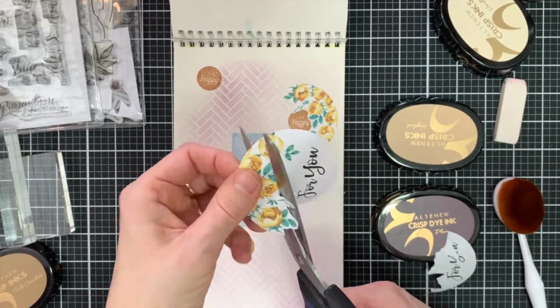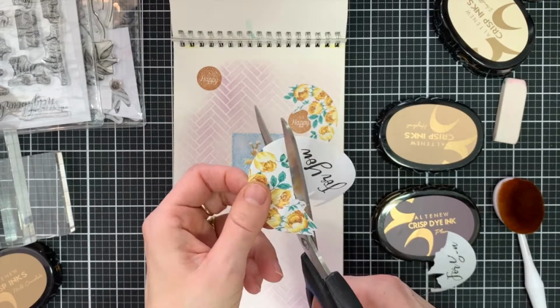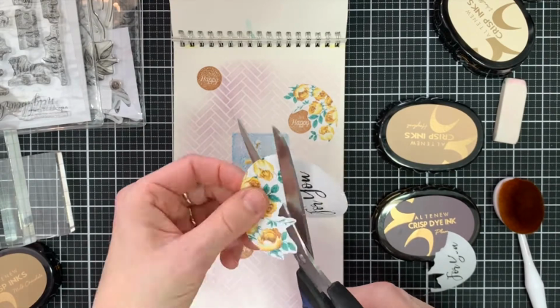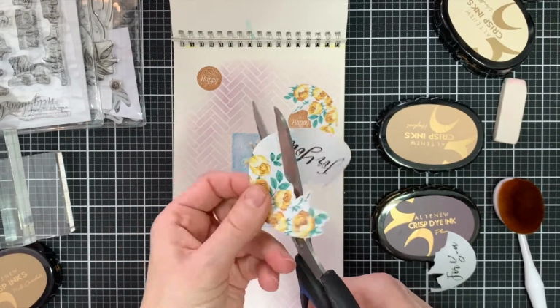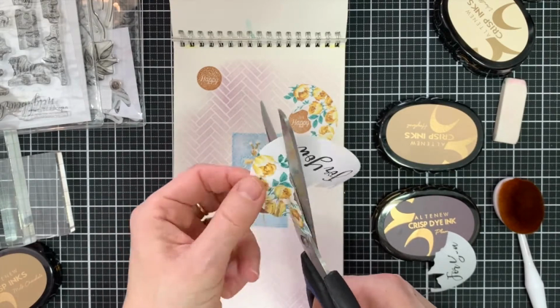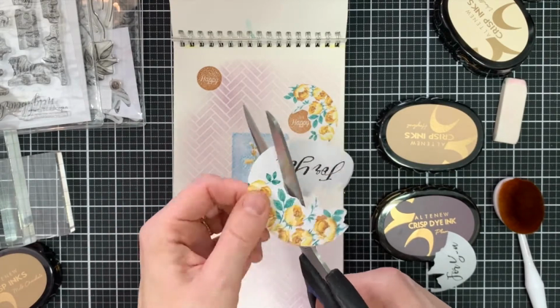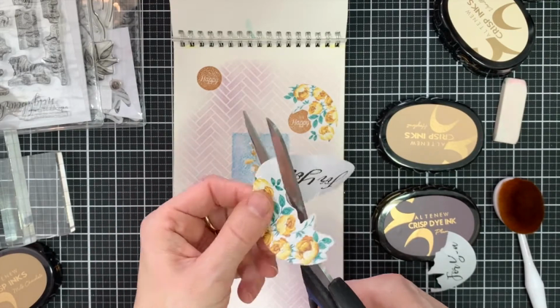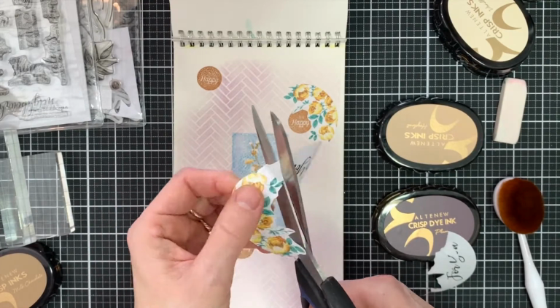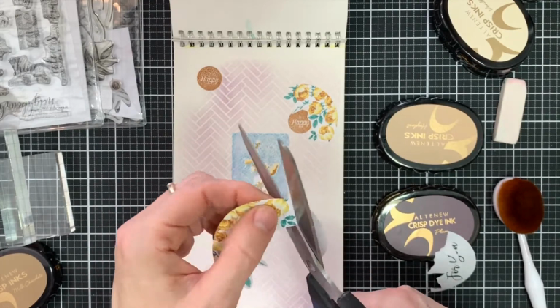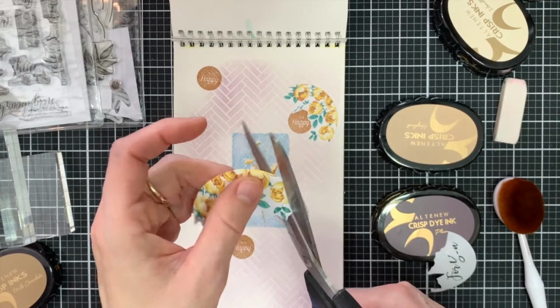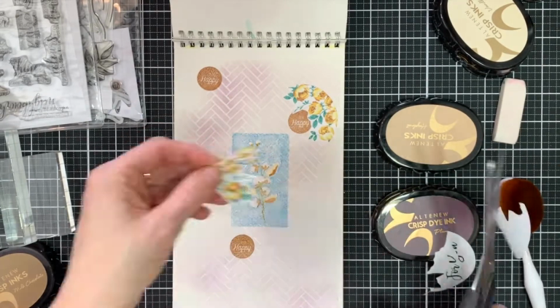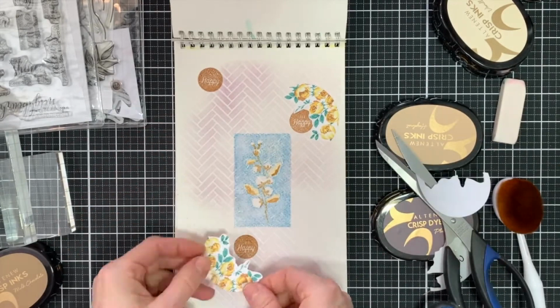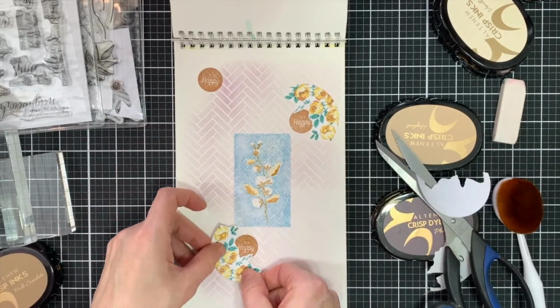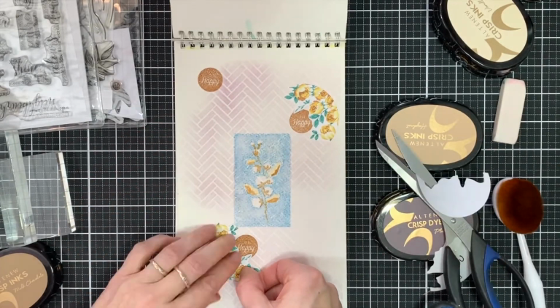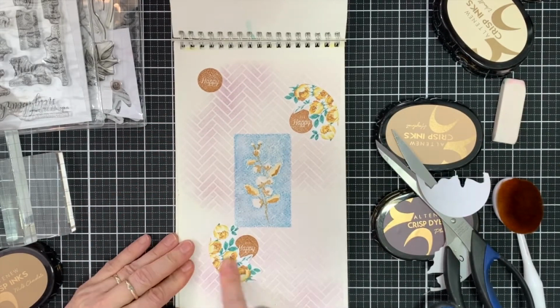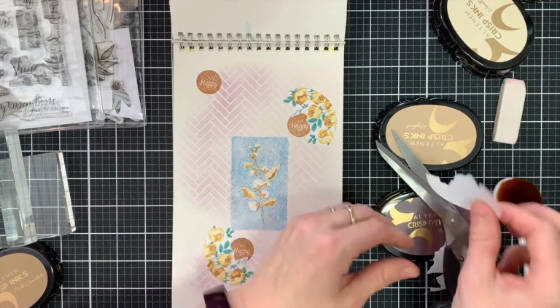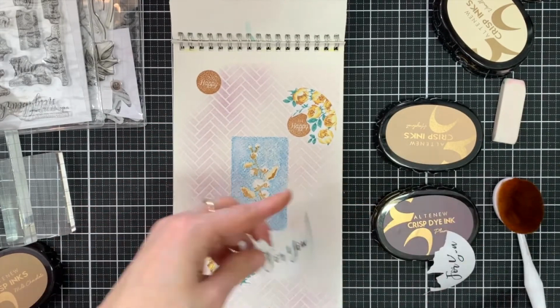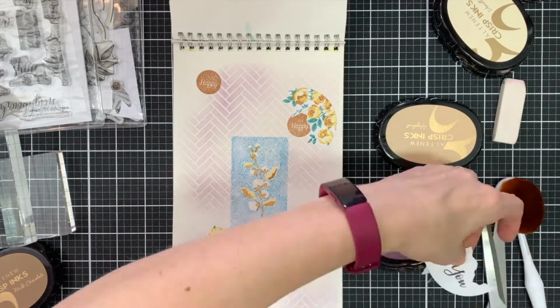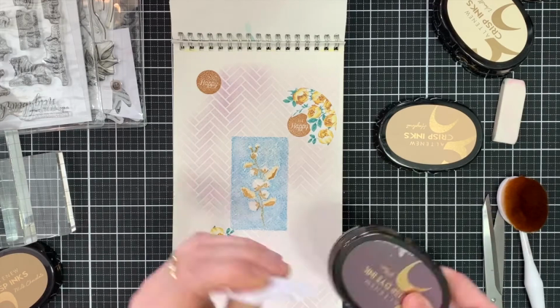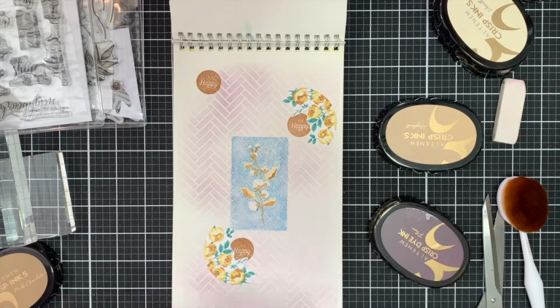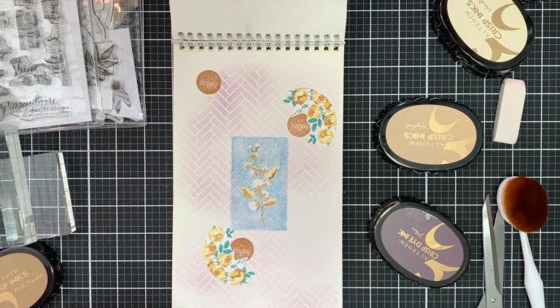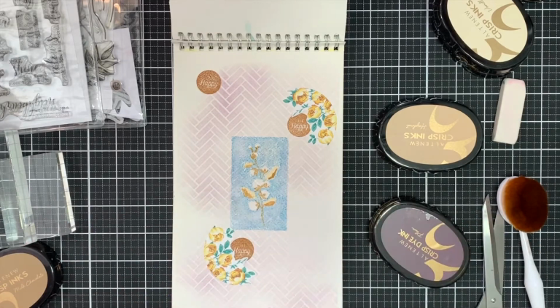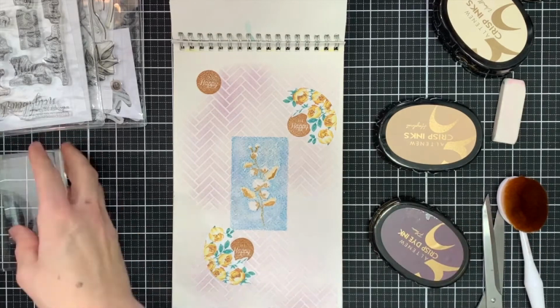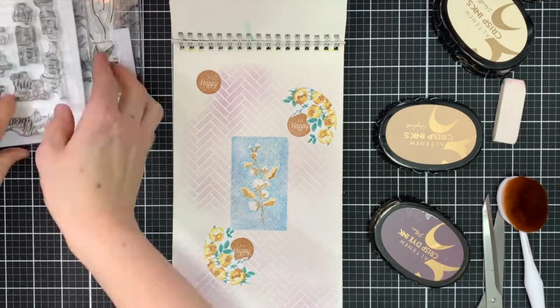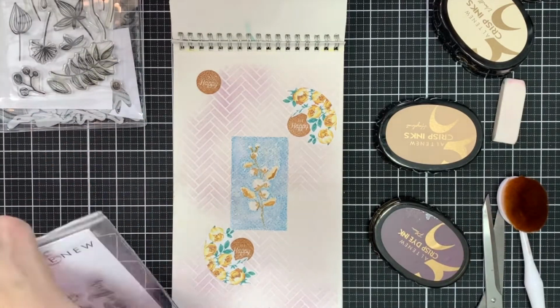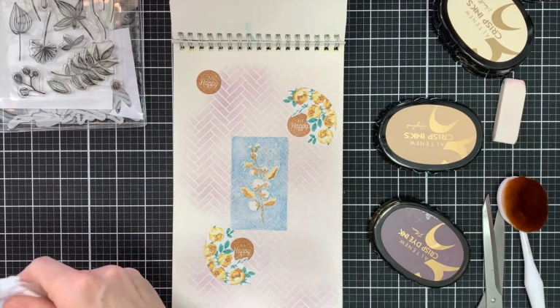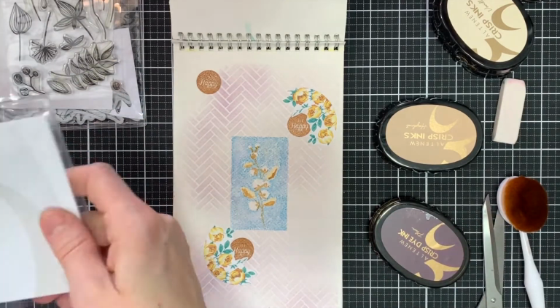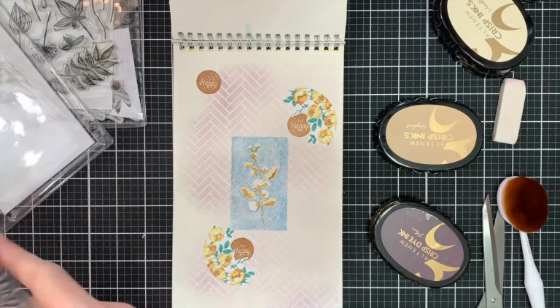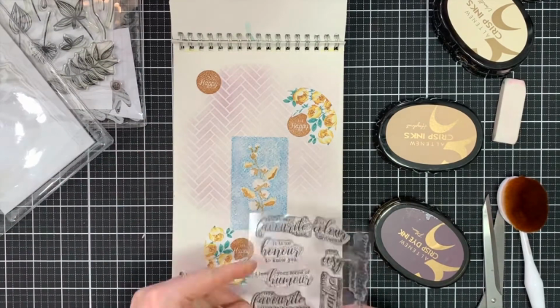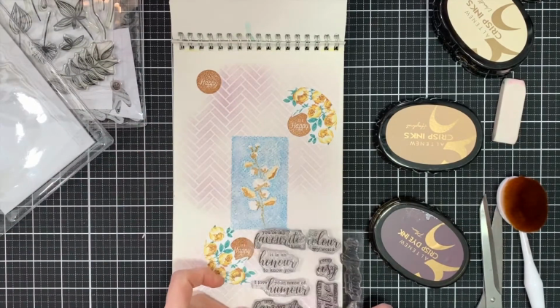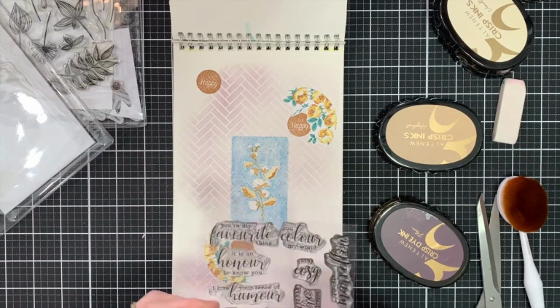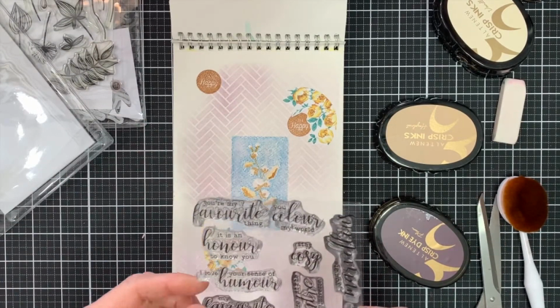This is also a really fun thing to do — just cutting up elements. You can cut up papers, add gesso on top, whatever you like. Just feel free to play around.